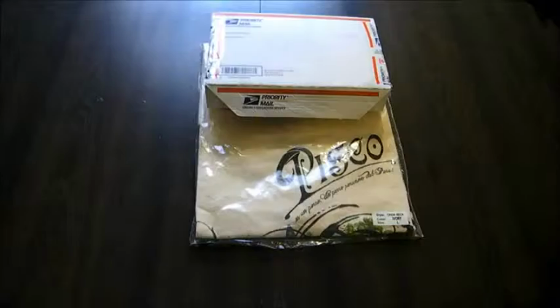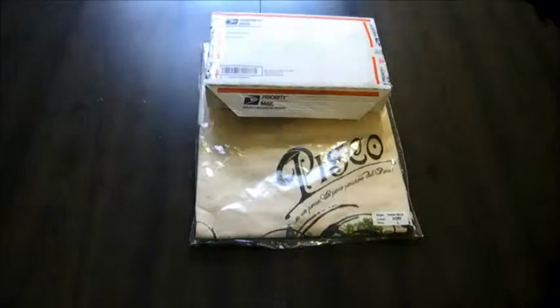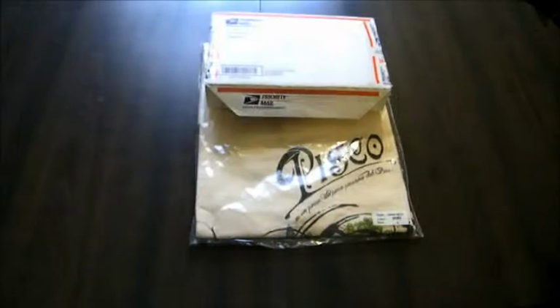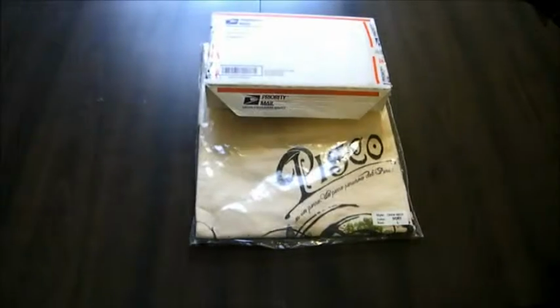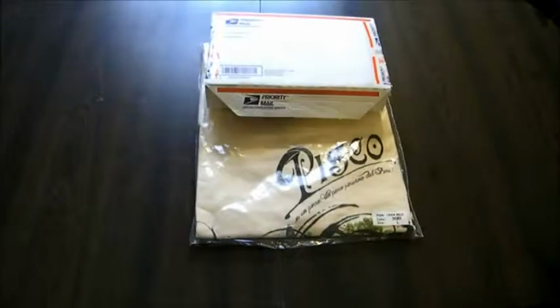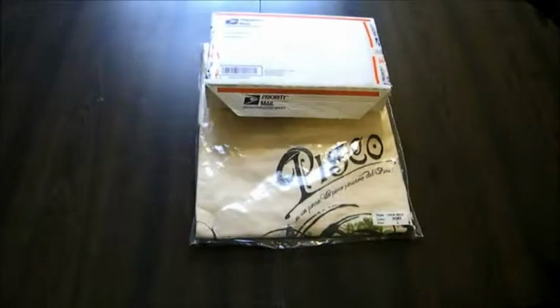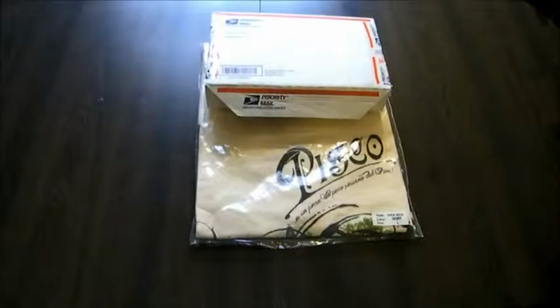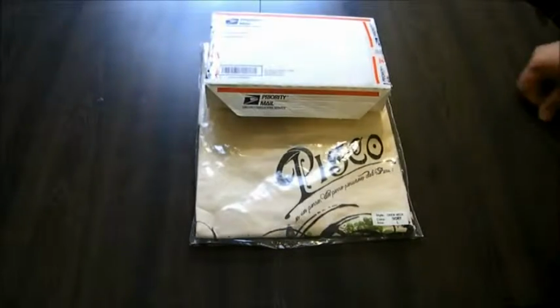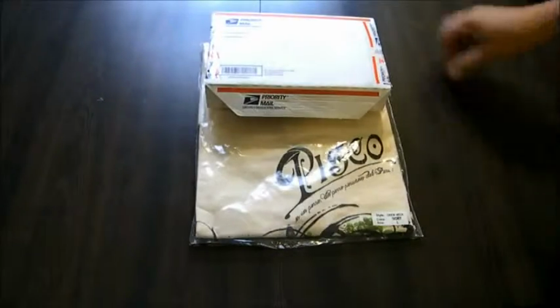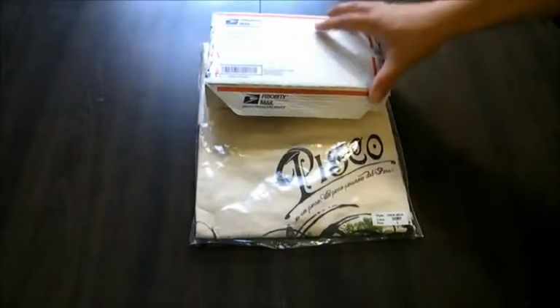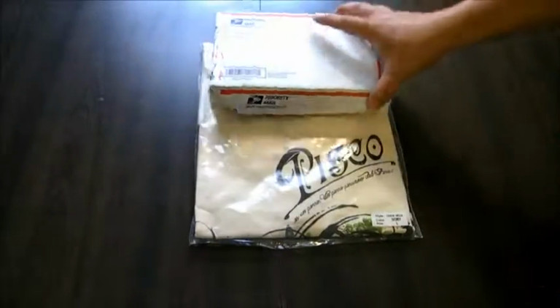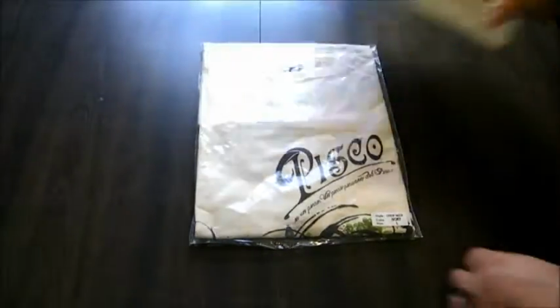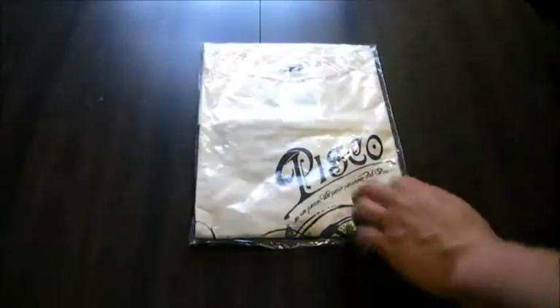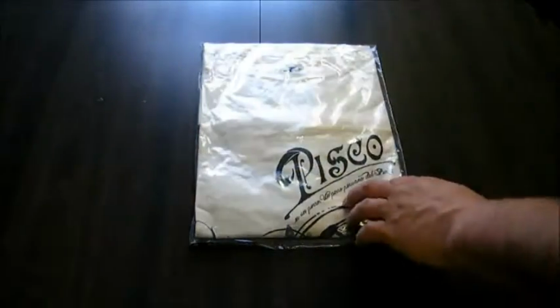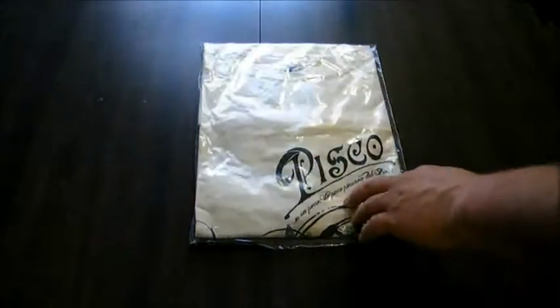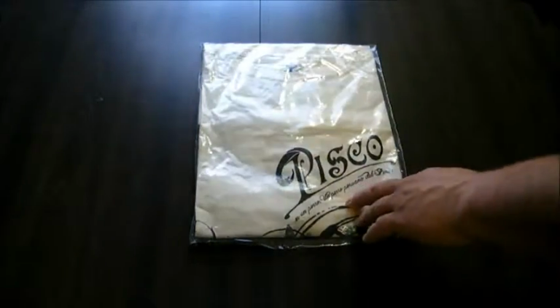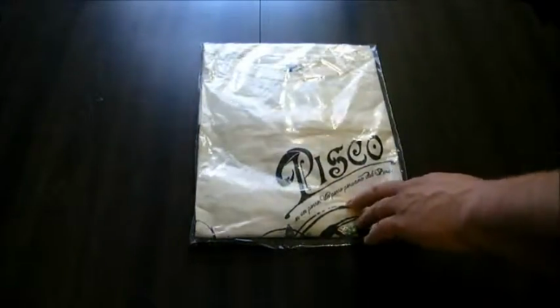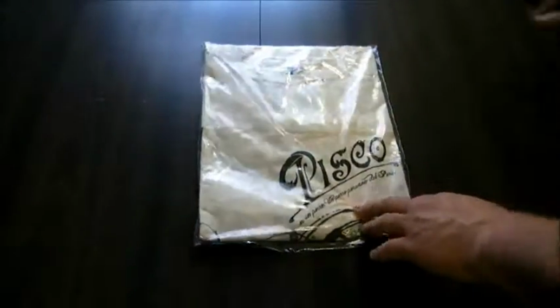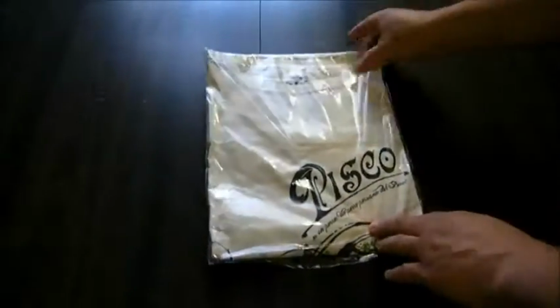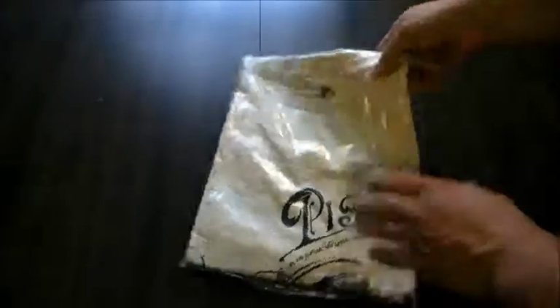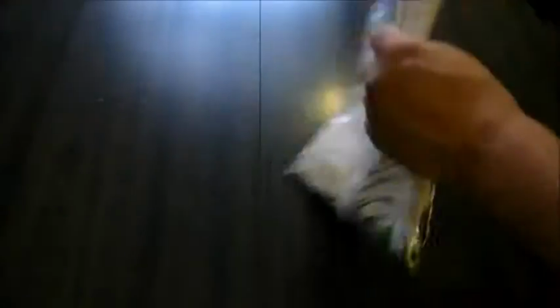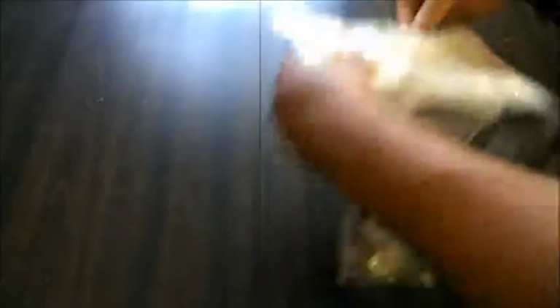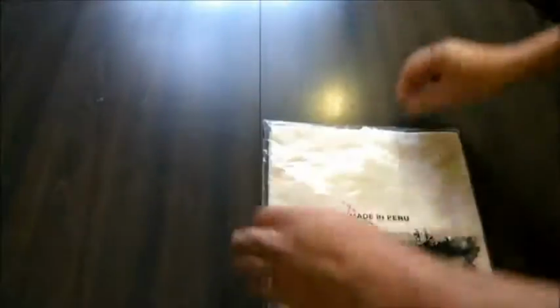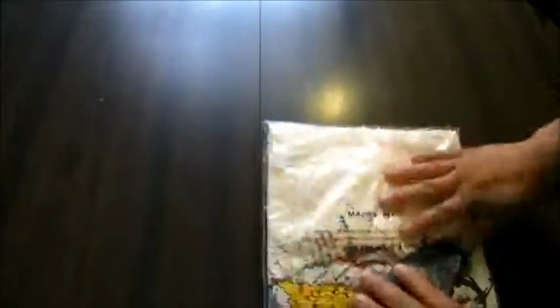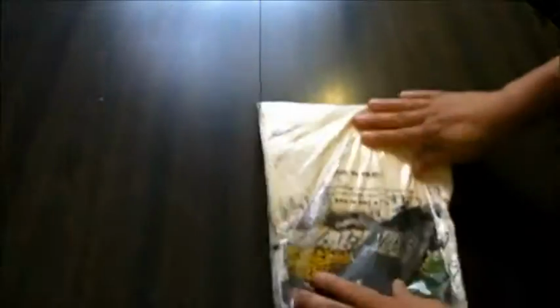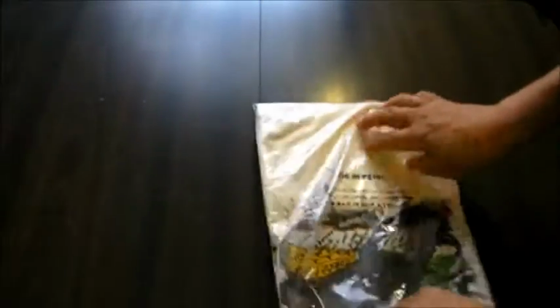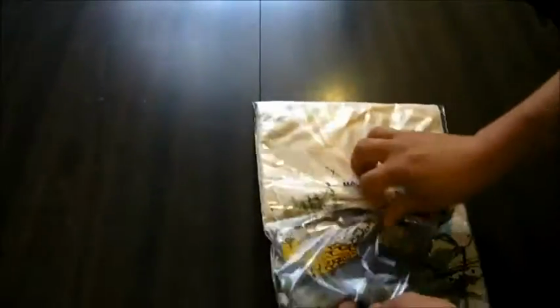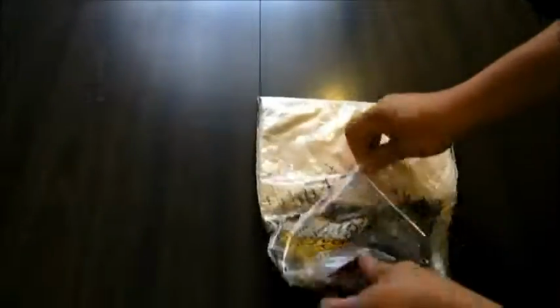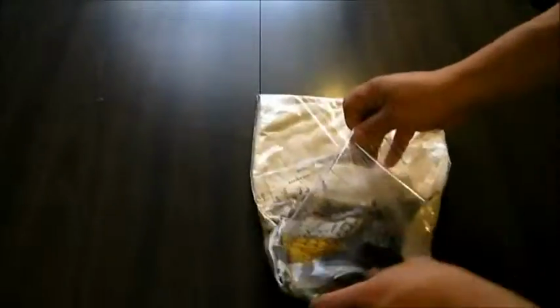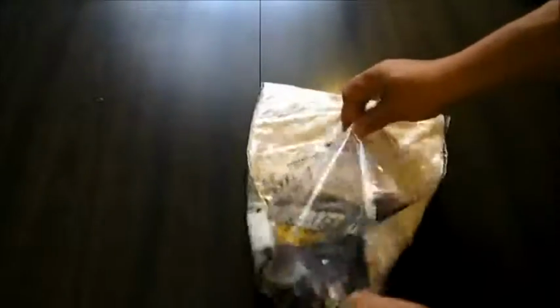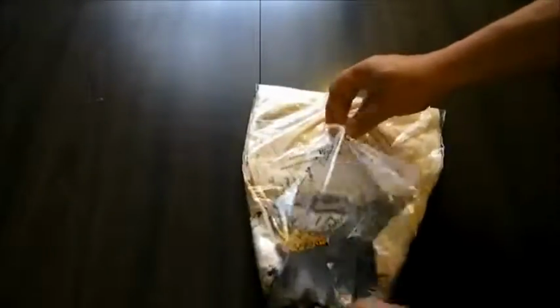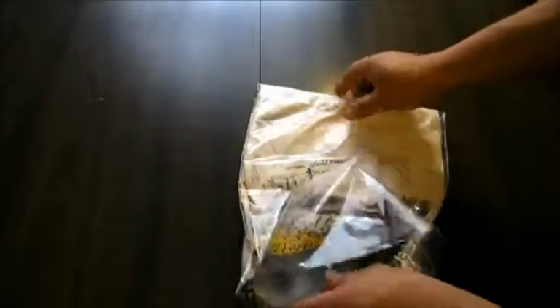Hi, this is Jeremy from T-Shirt Spotlight reviewing a new tee from capoclothing.com. The shirt was packaged in a bag and was set in a priority mail shipping box.